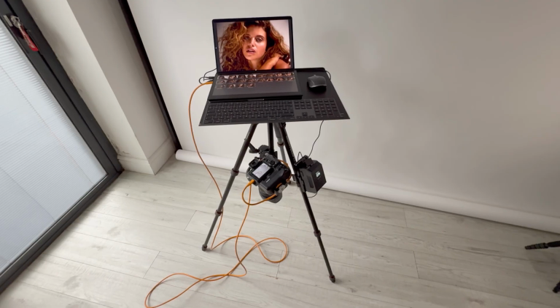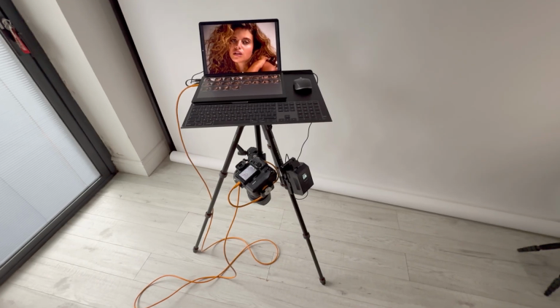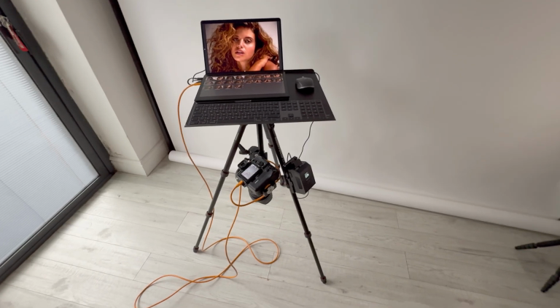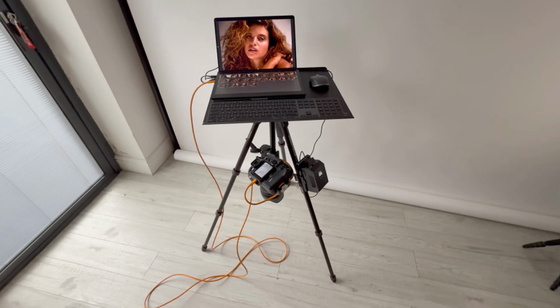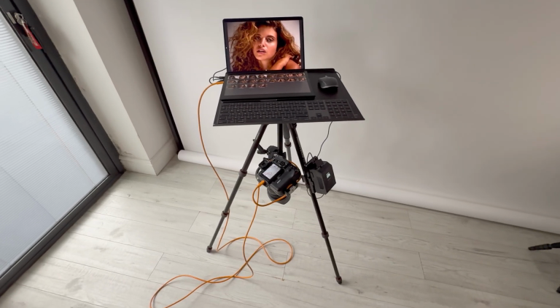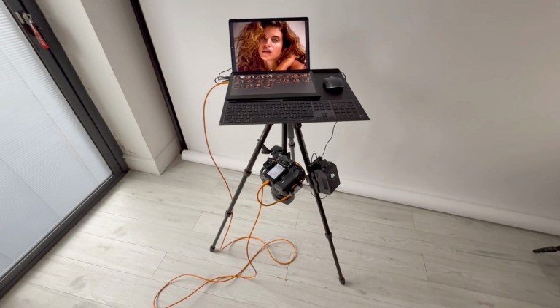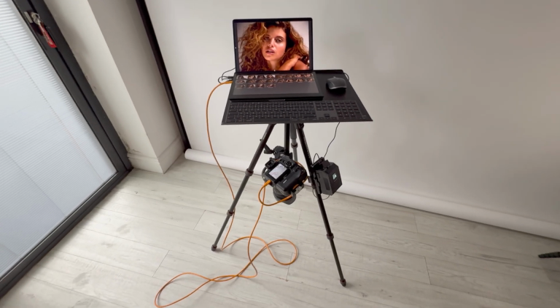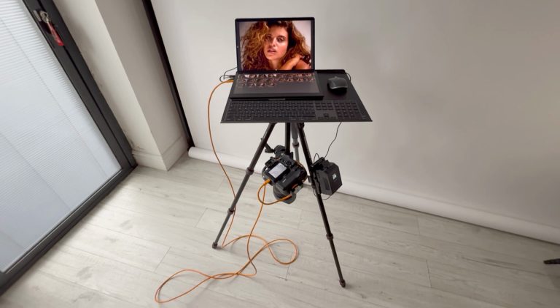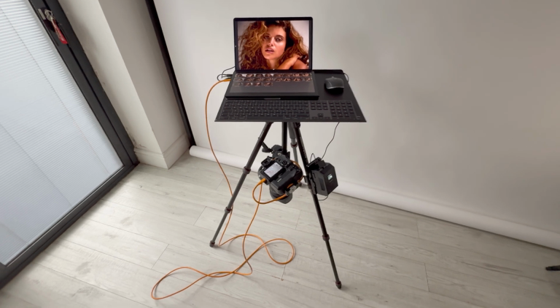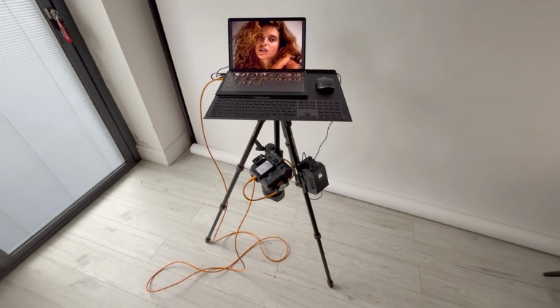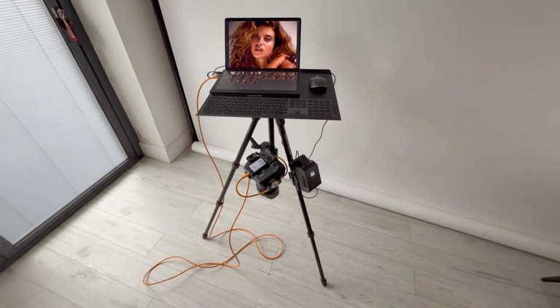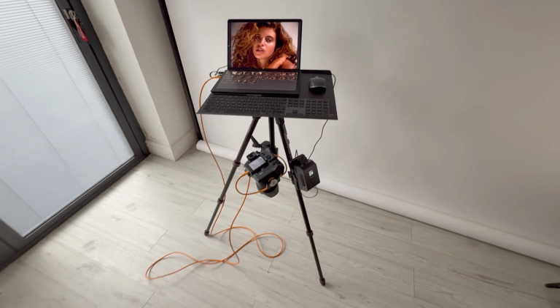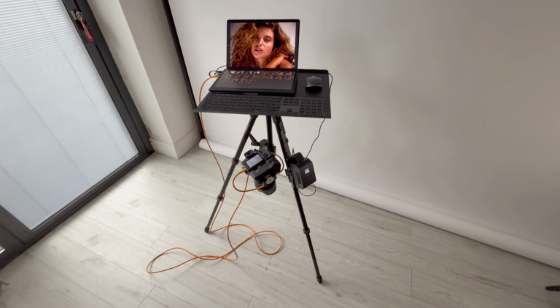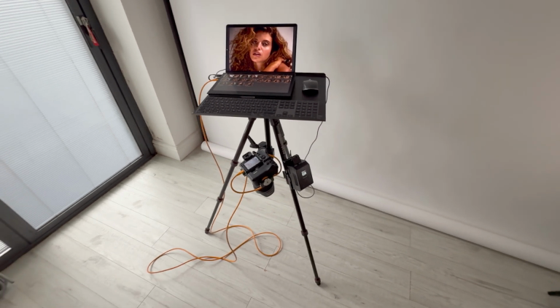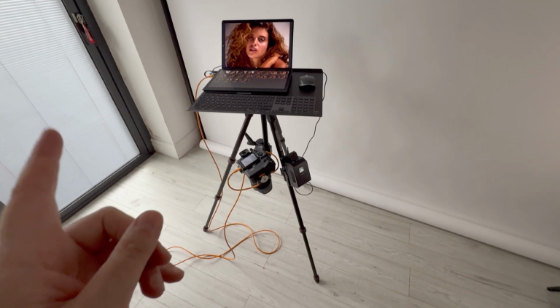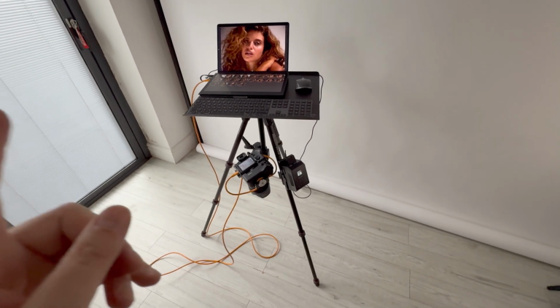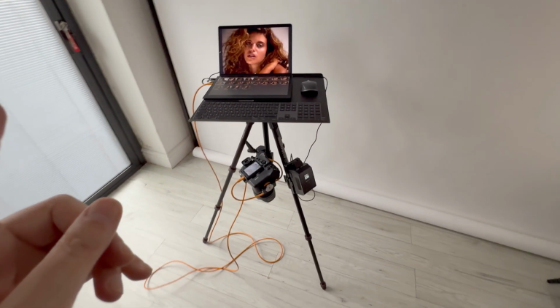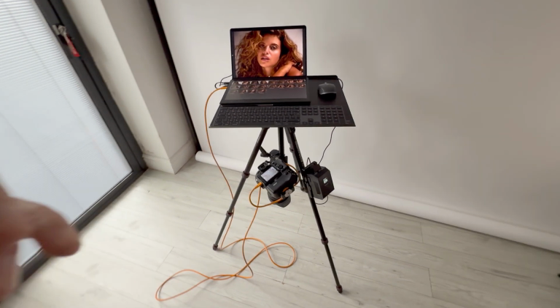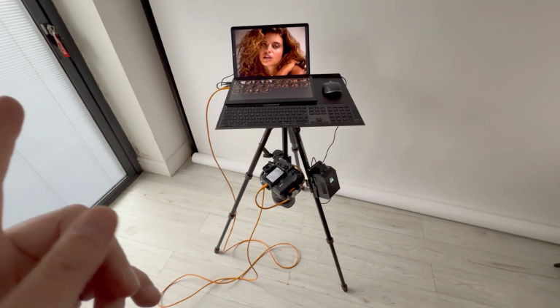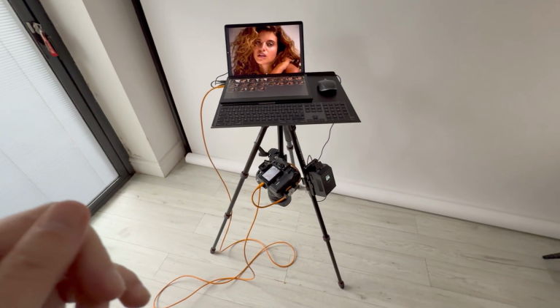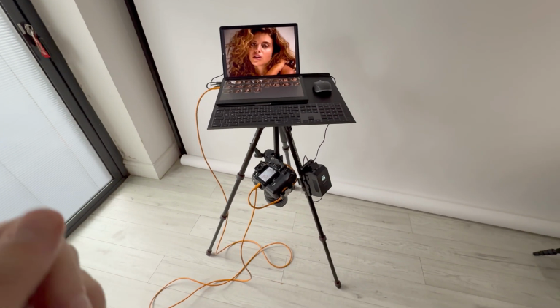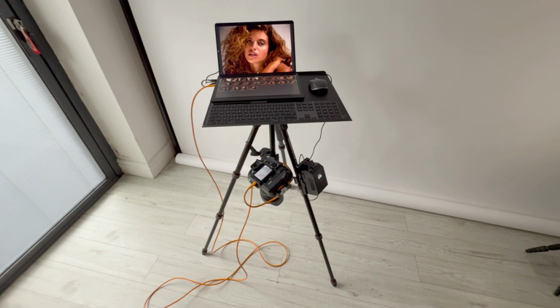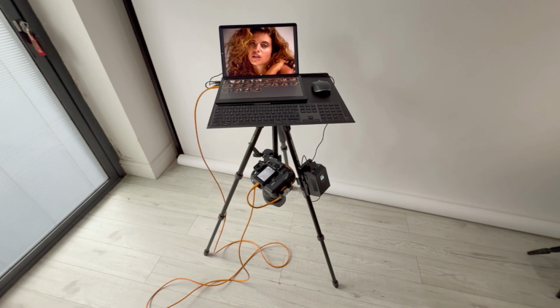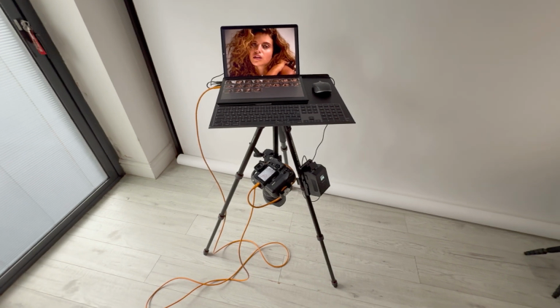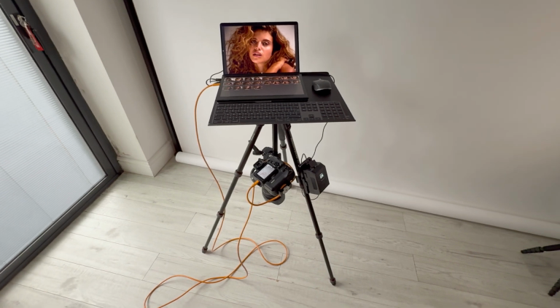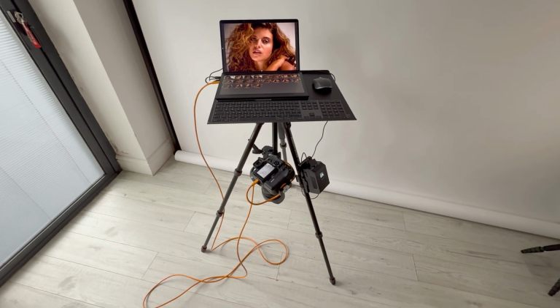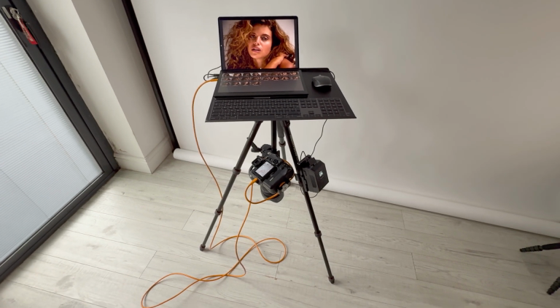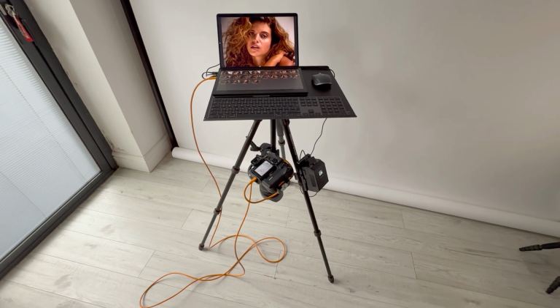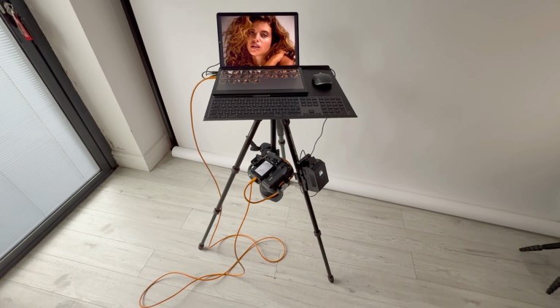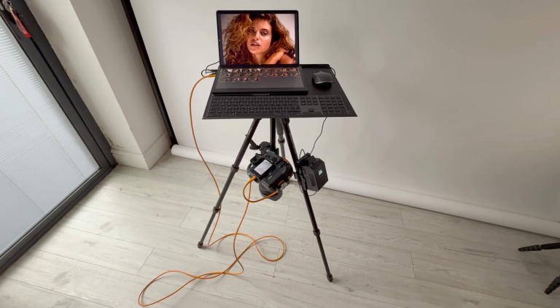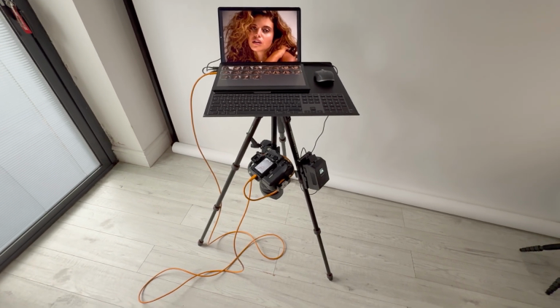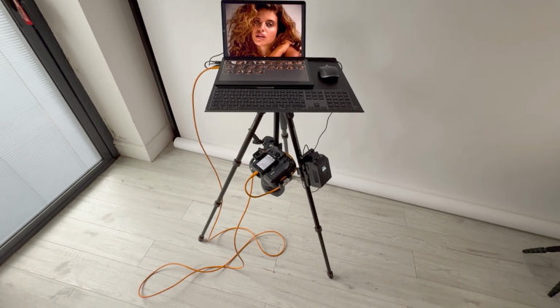I'm going to put a shopping list below so you can see everything I'm using in today's setup. It's super lightweight — as I said, I can pick it up with both hands and move it without having to dismantle it, and it's pretty stable.